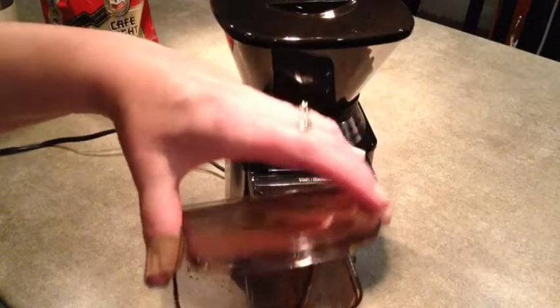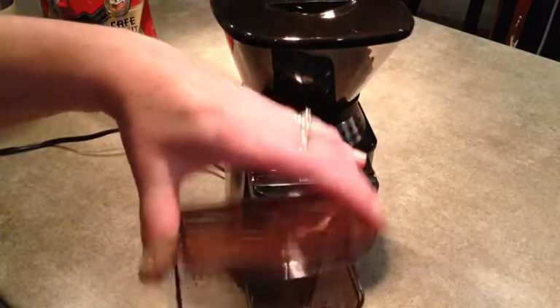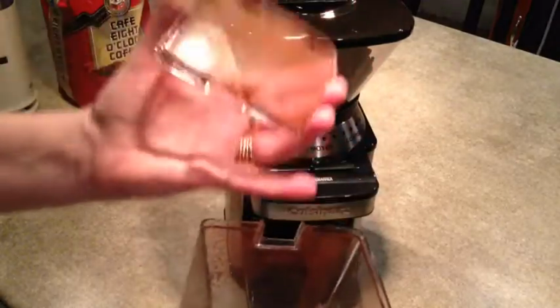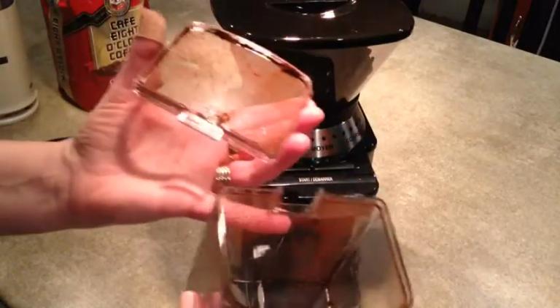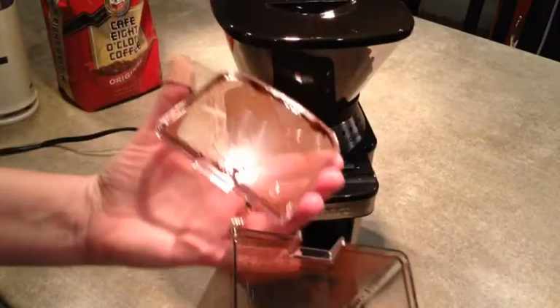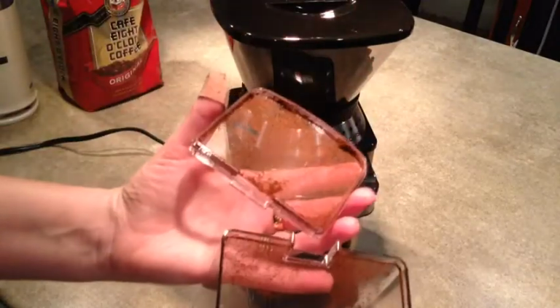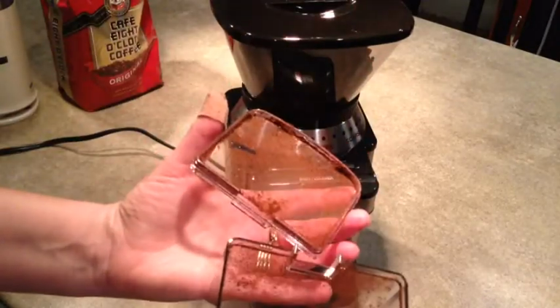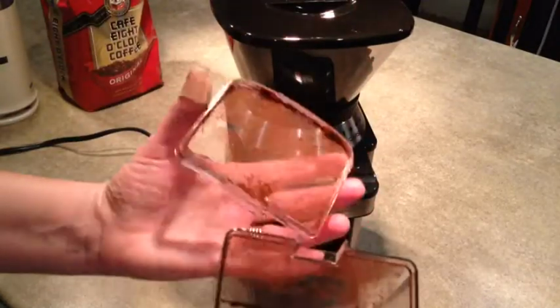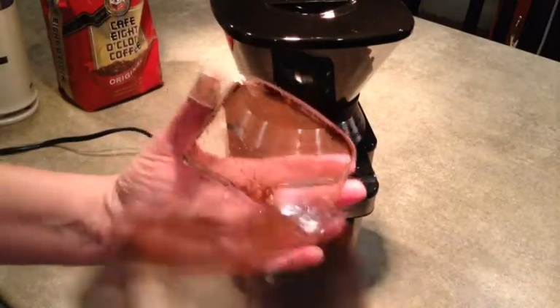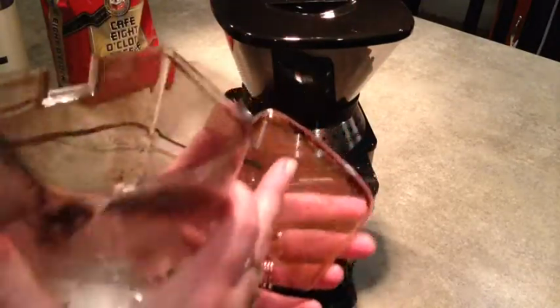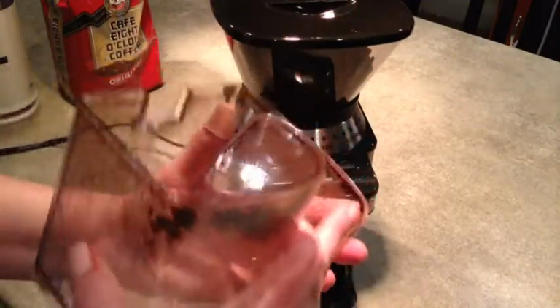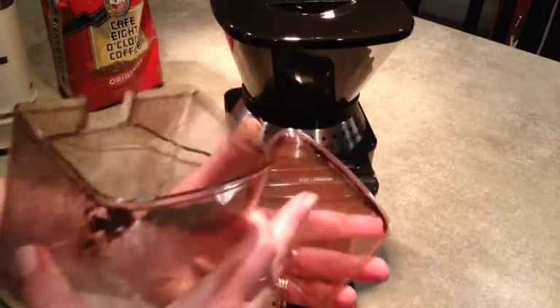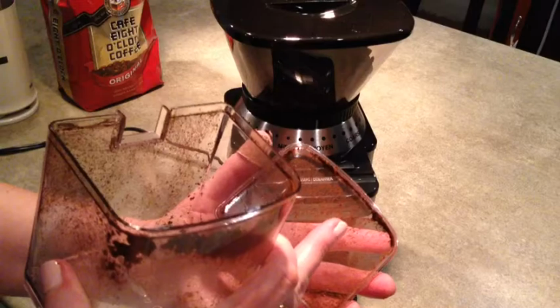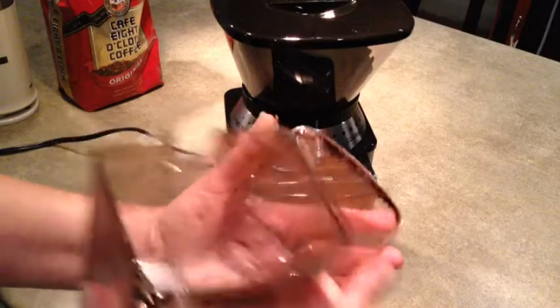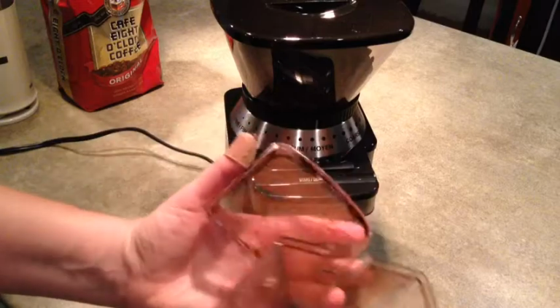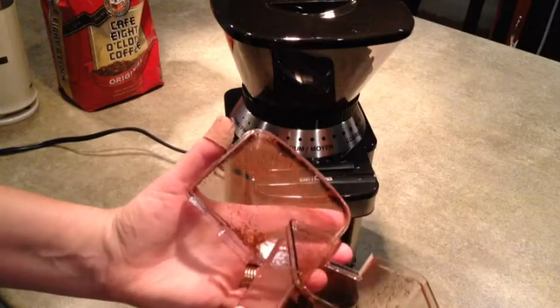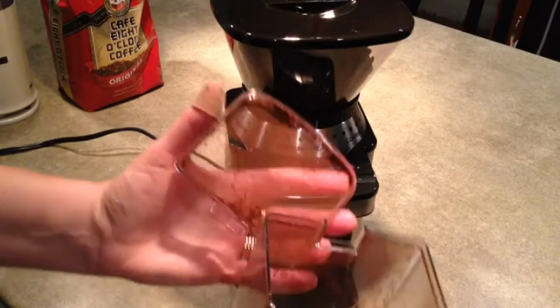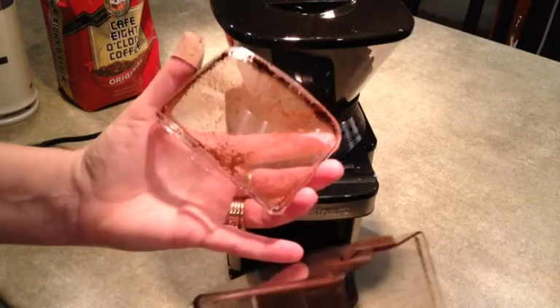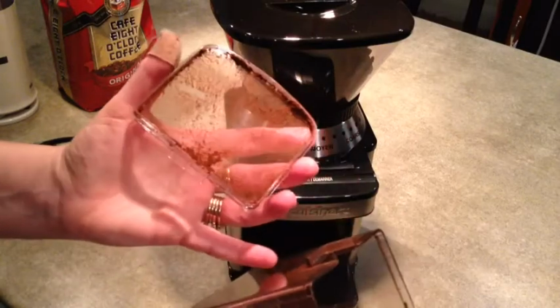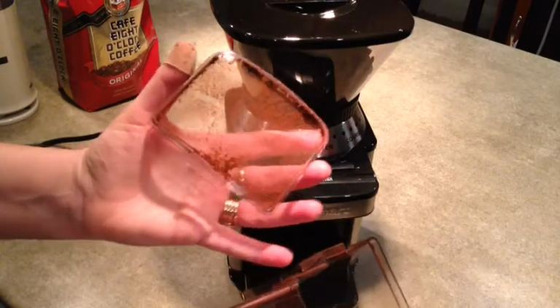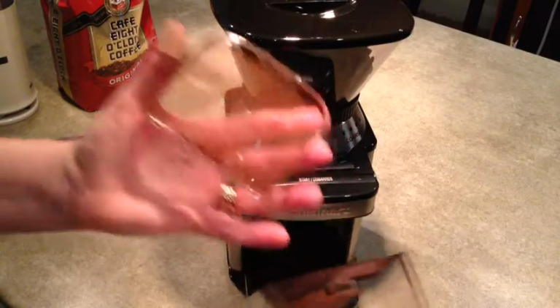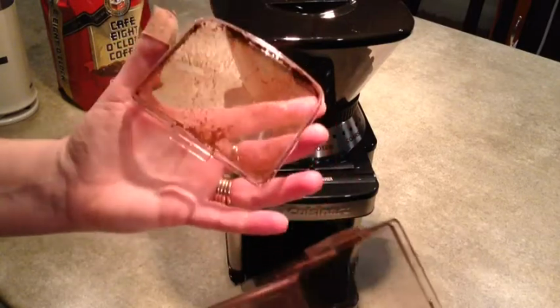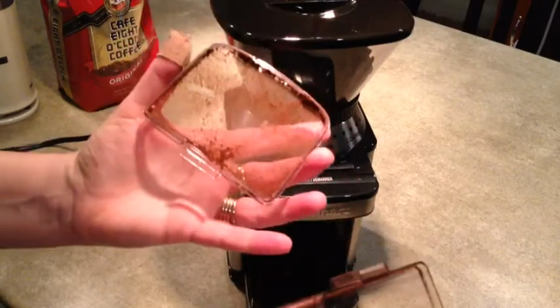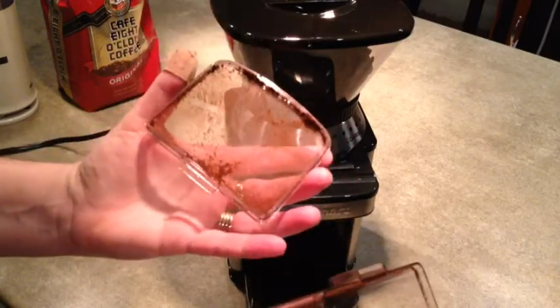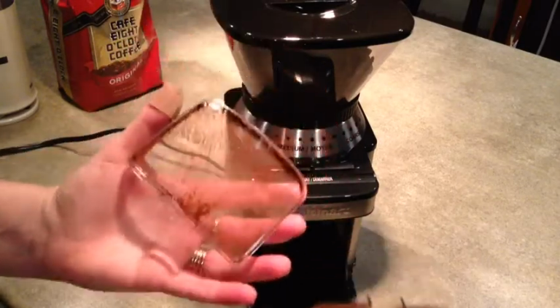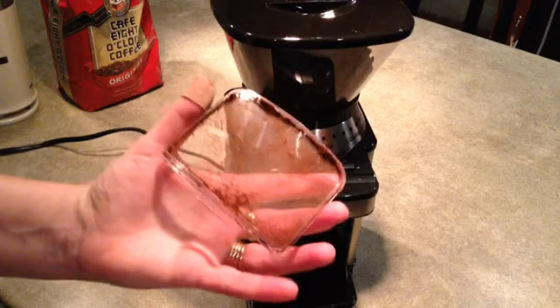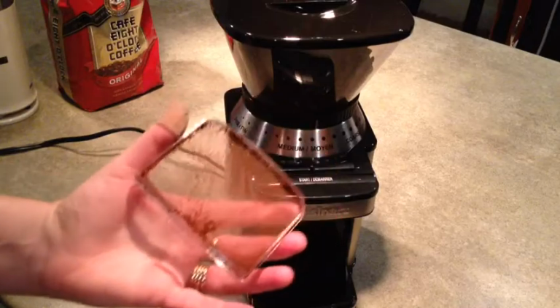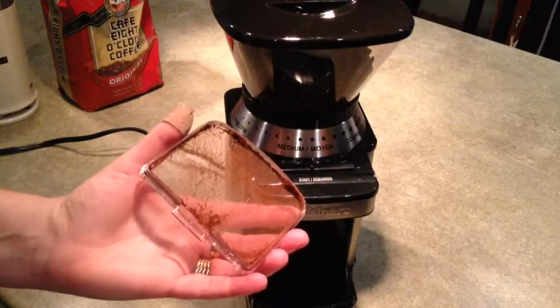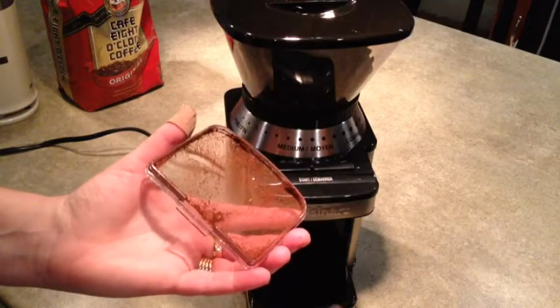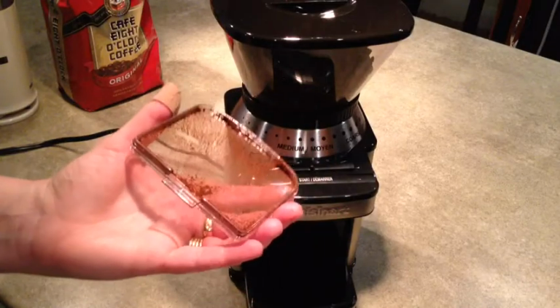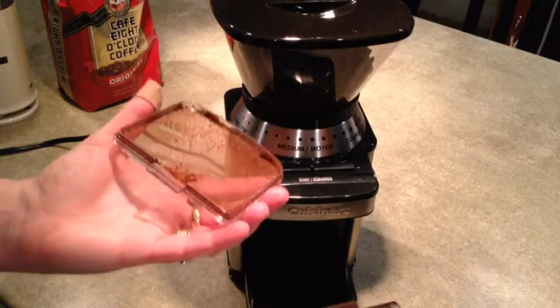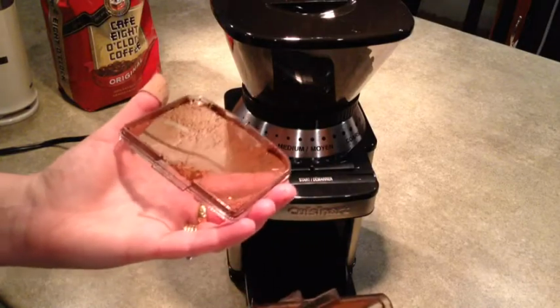The only thing I don't like is that it's very static-y. So when you get the little bit of fine grind around the lid and around the edge, it kind of jumps out of the little container and gets on your clothing and gets on your counter. So that's the only downside.